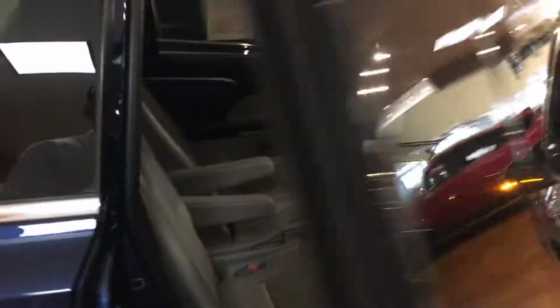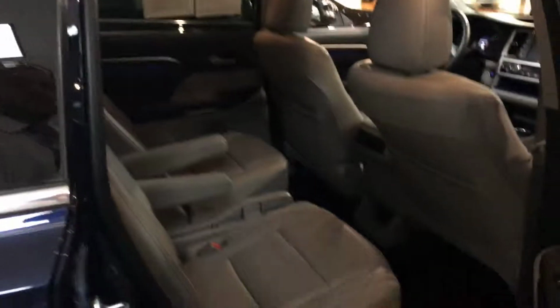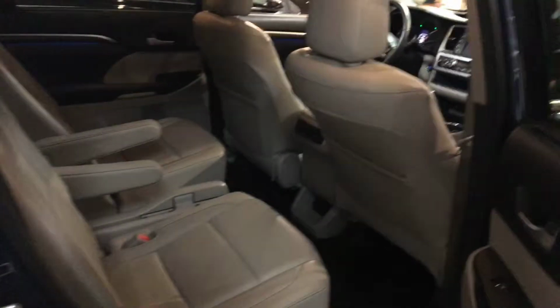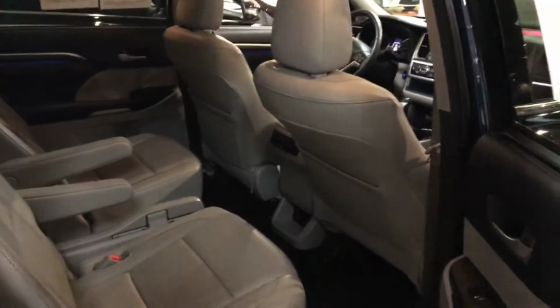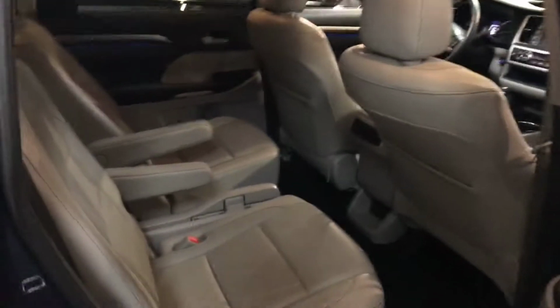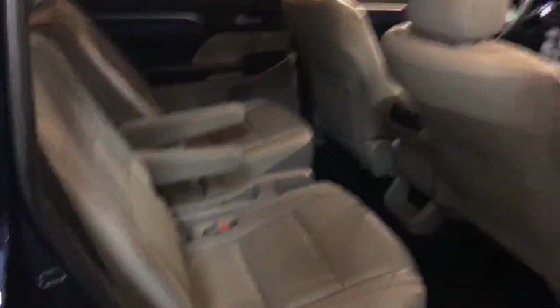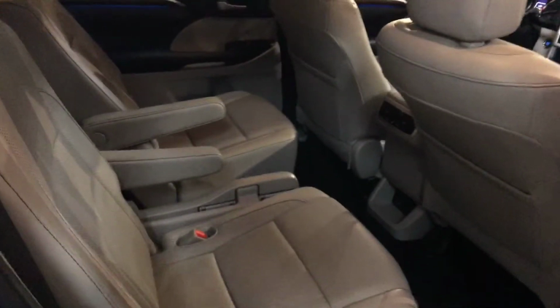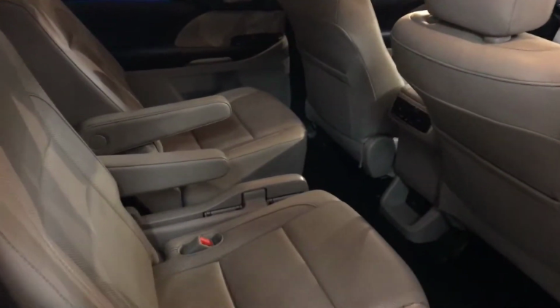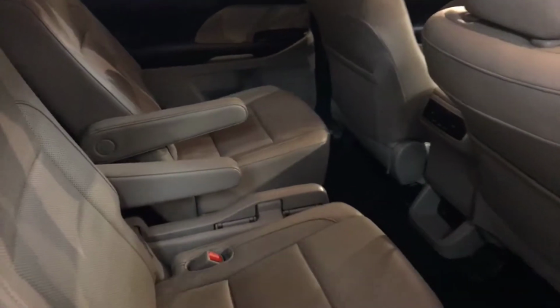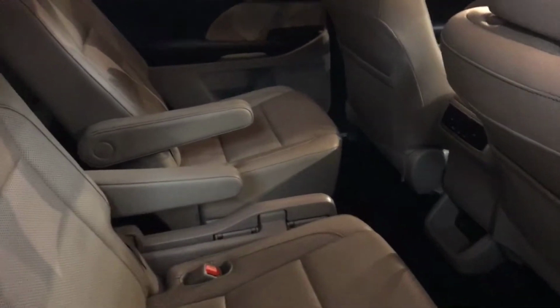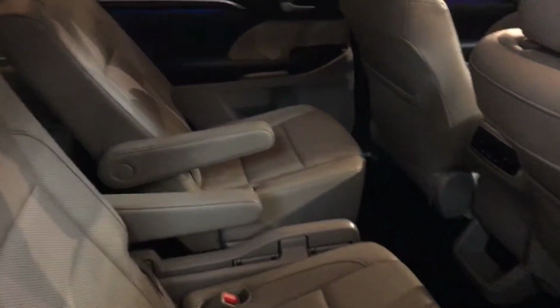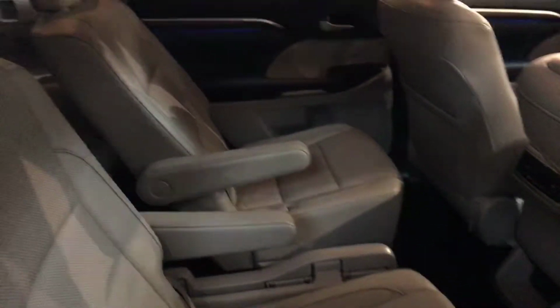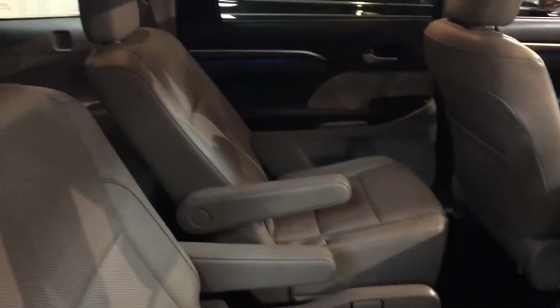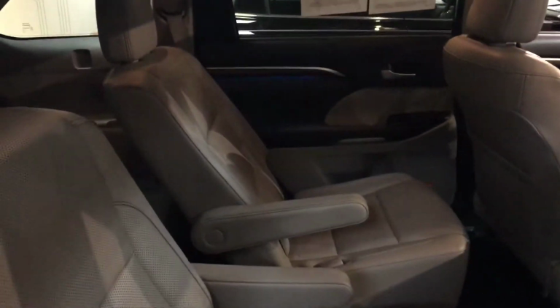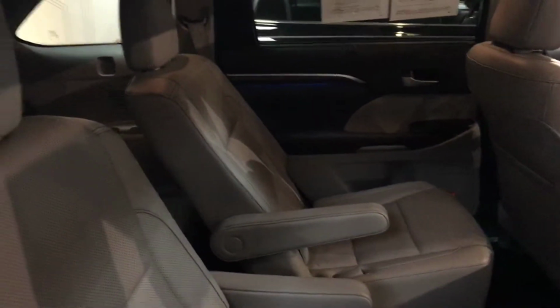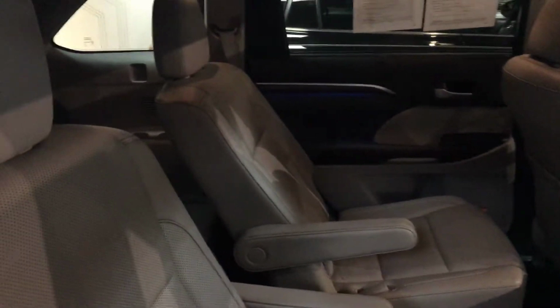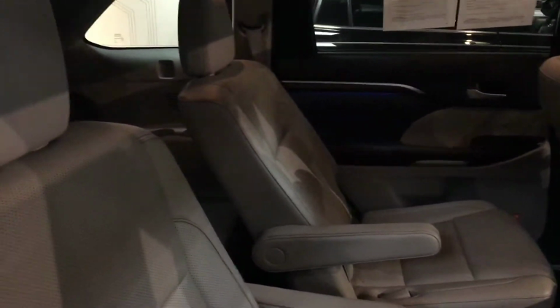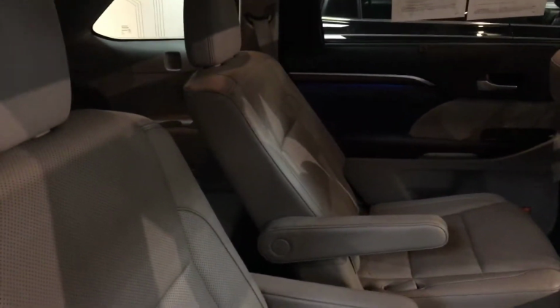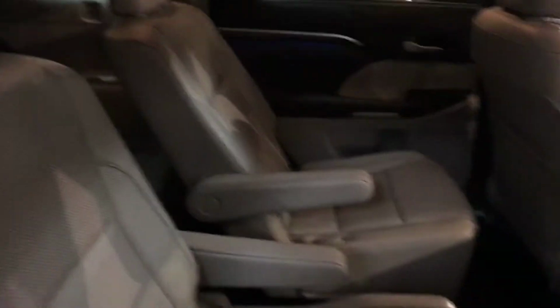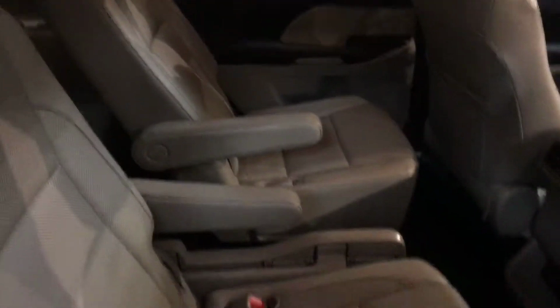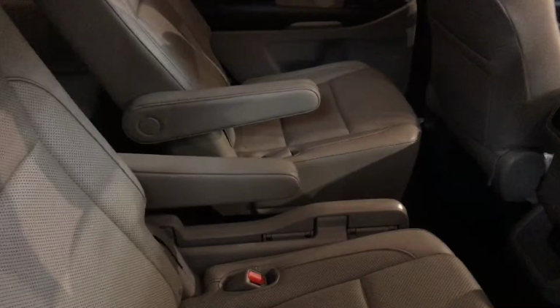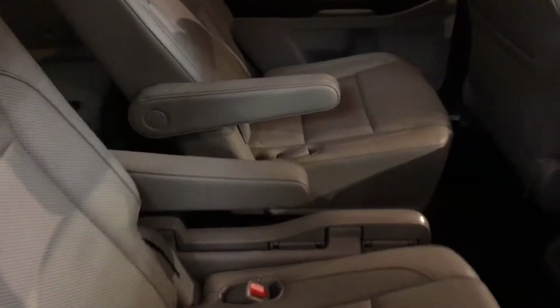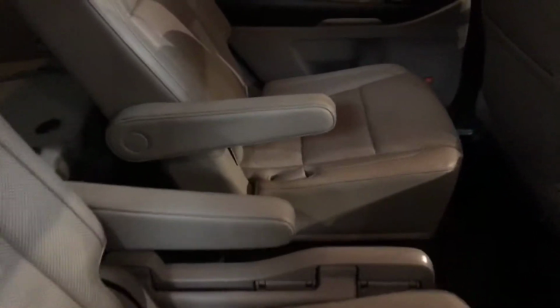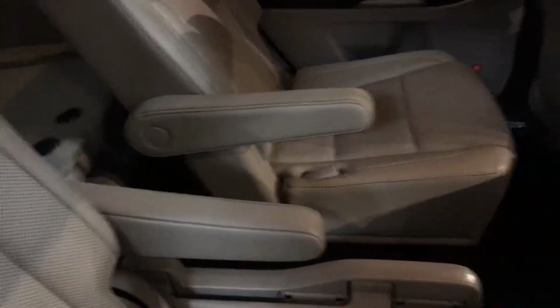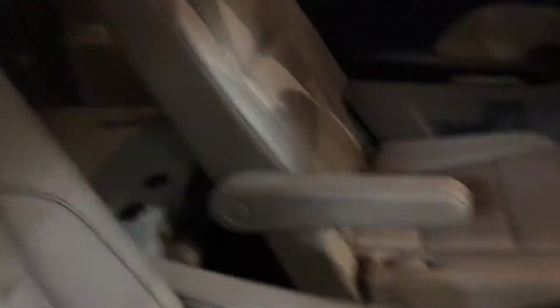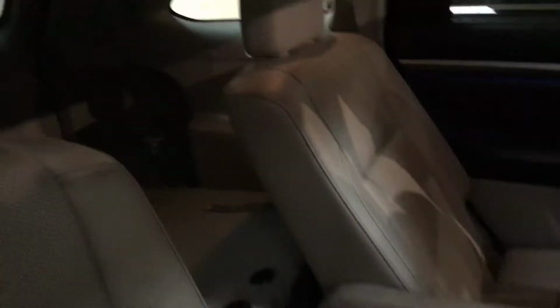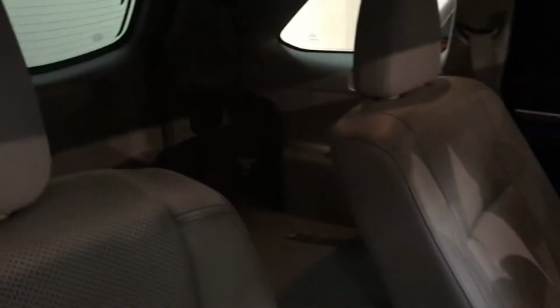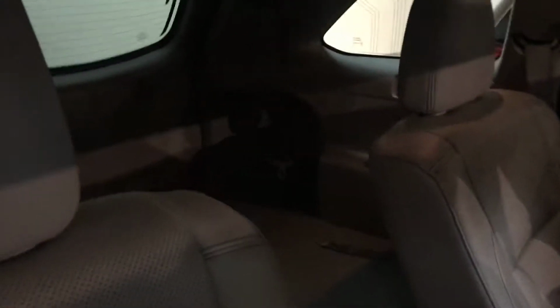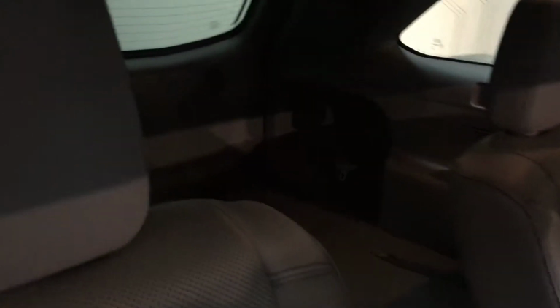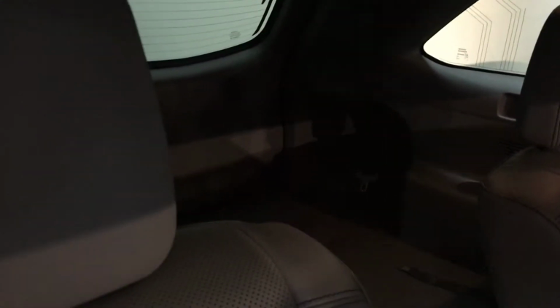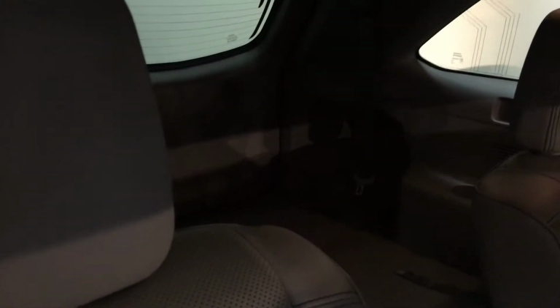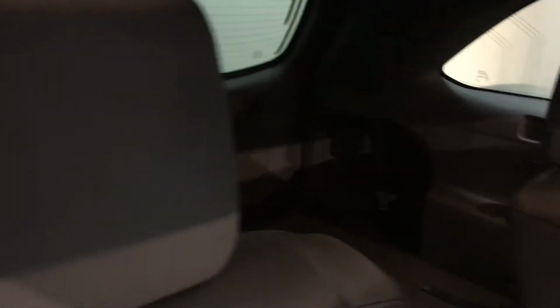Let me show you the back seat here. This particular Highlander has seating up to seven. As you can see here, it's got your aisle with the three, and third row seating back here.